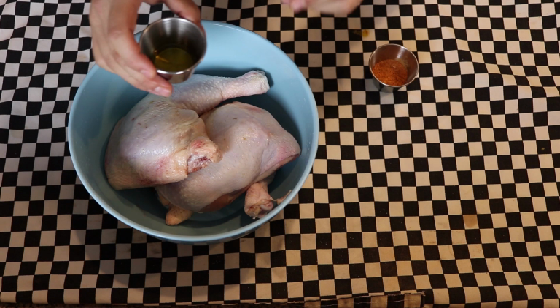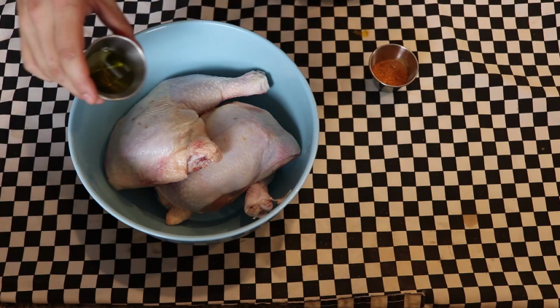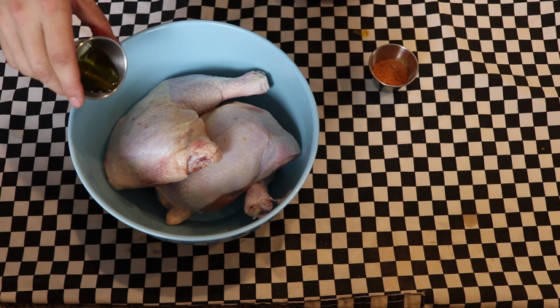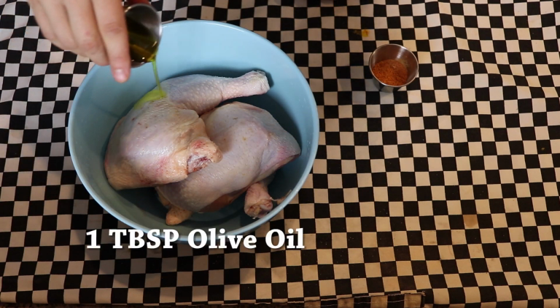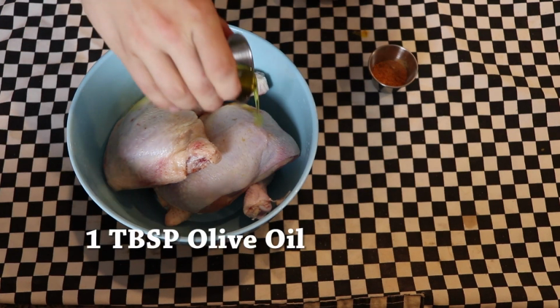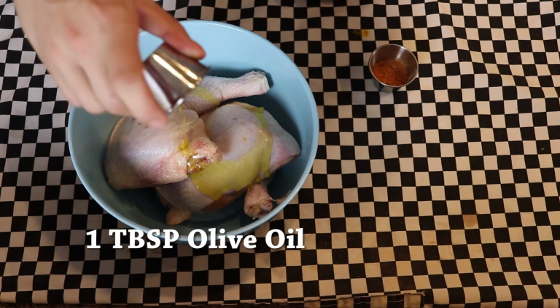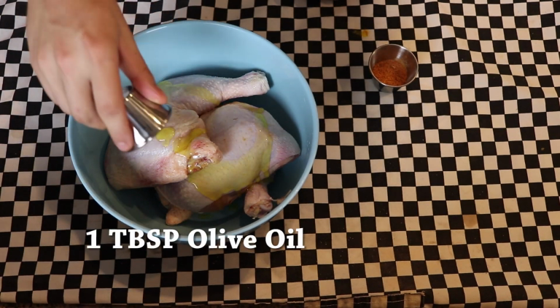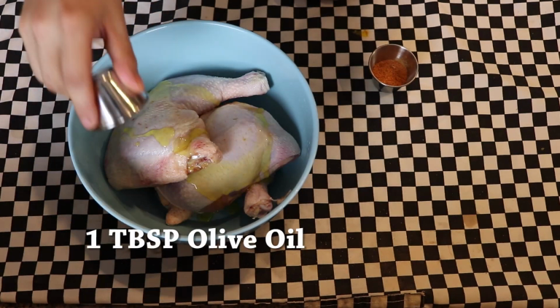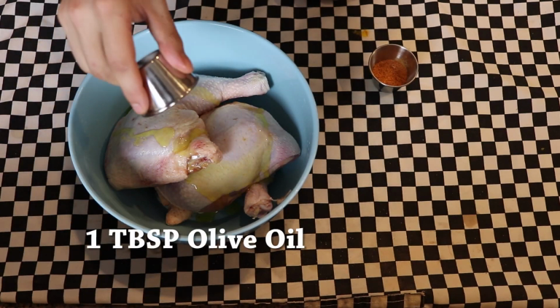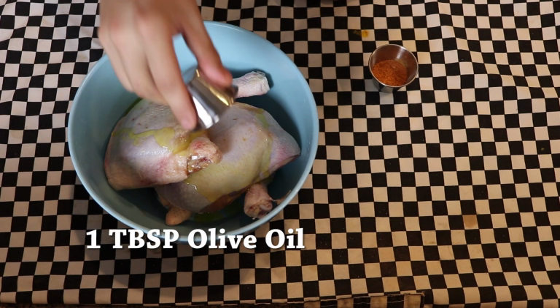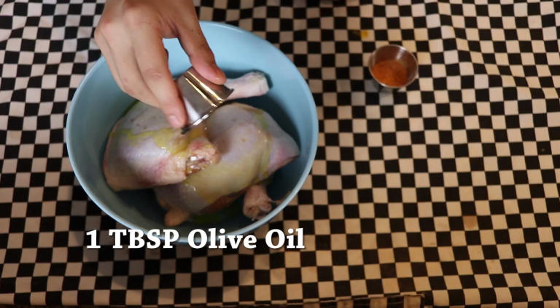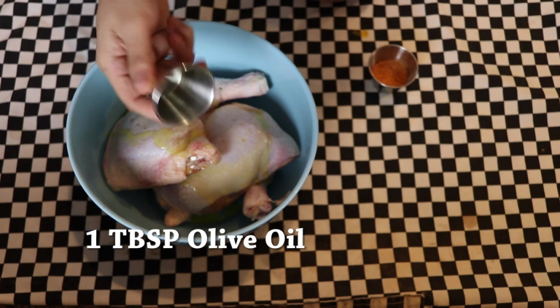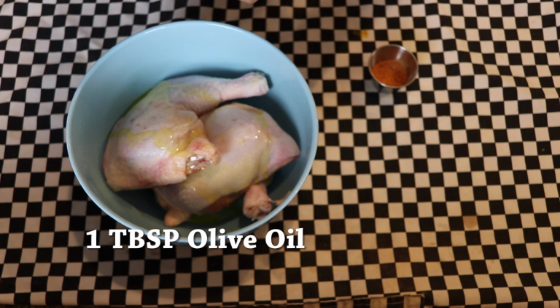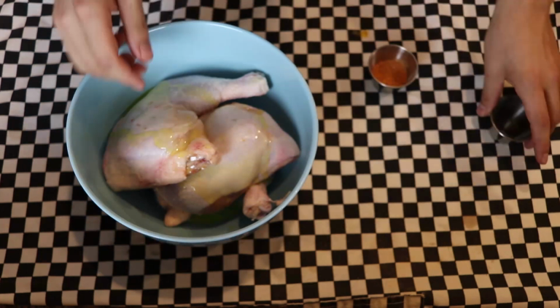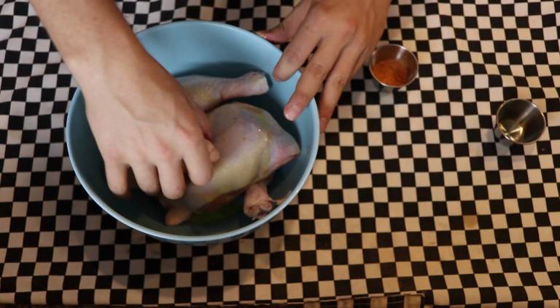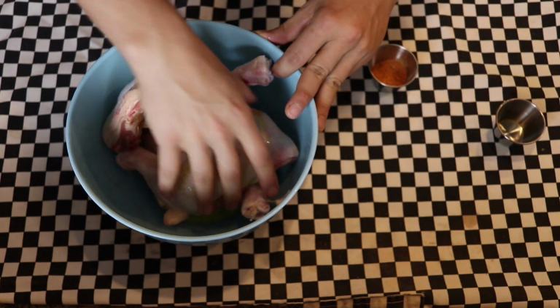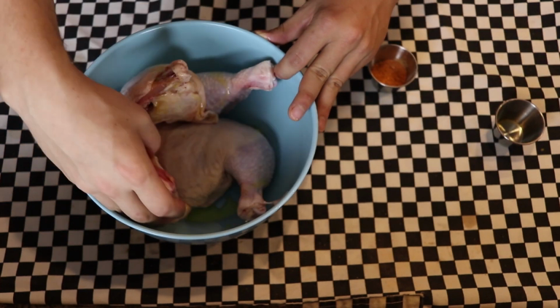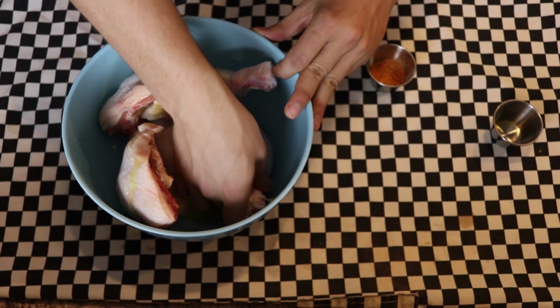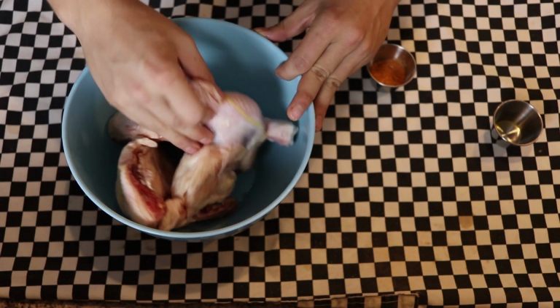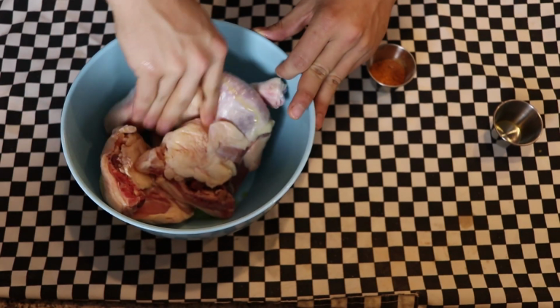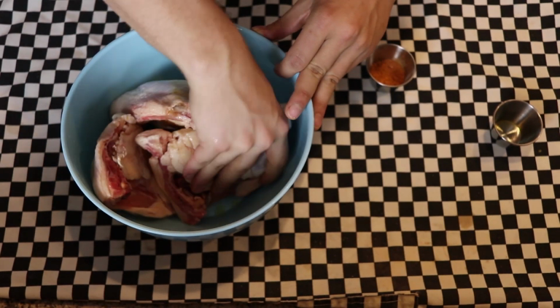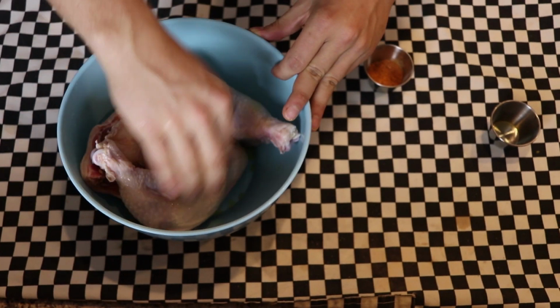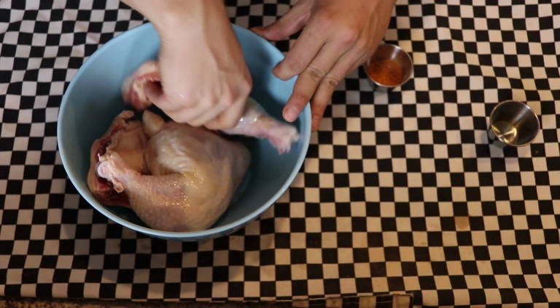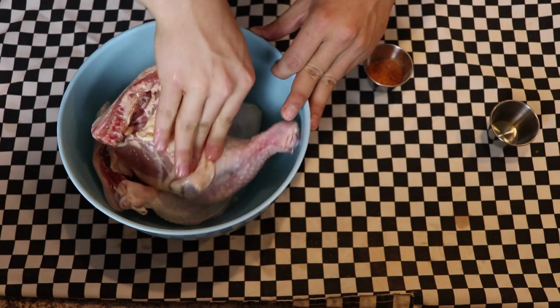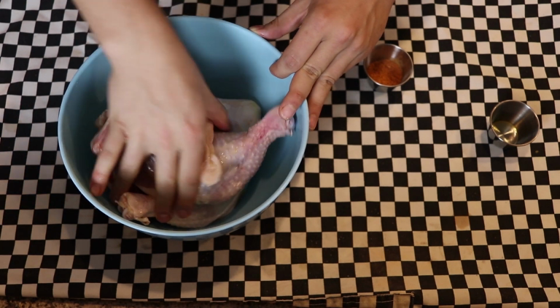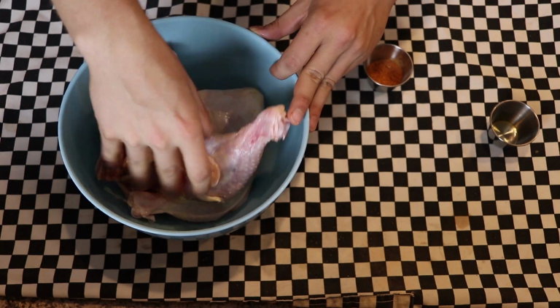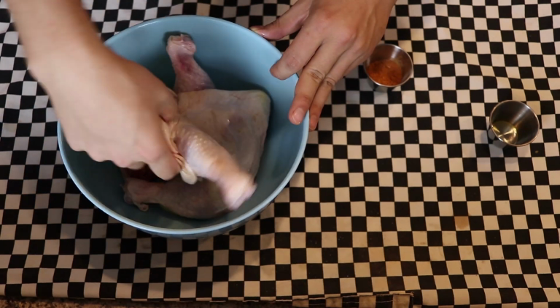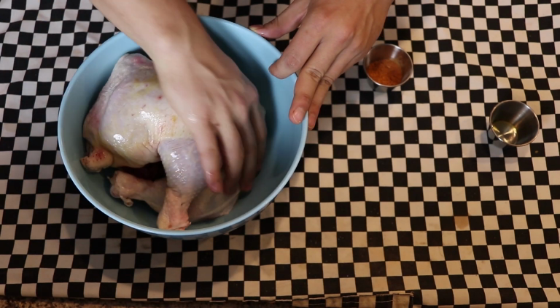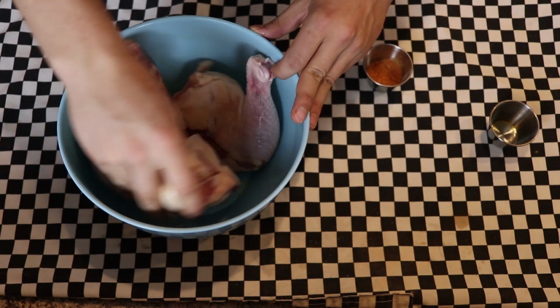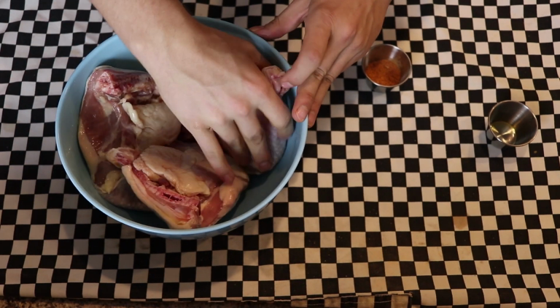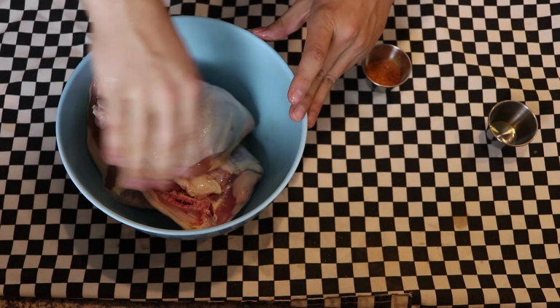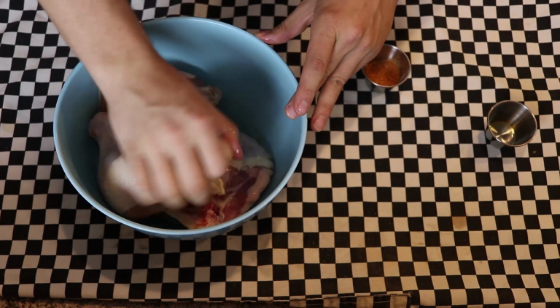I'm going to go ahead and add one tablespoon of olive oil. This is just so that it gets that skin nice and crispy, and what I like to do is just kind of toss them around in here. If you're wearing gloves, that actually is great. If not, just make sure you wash your hands afterwards because we are dealing with chicken.